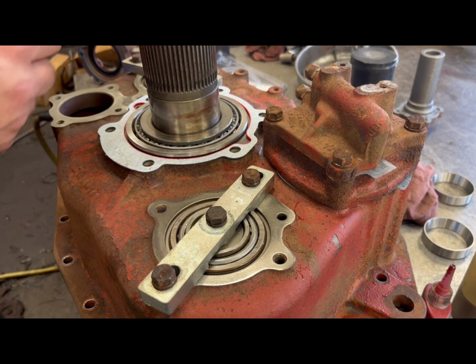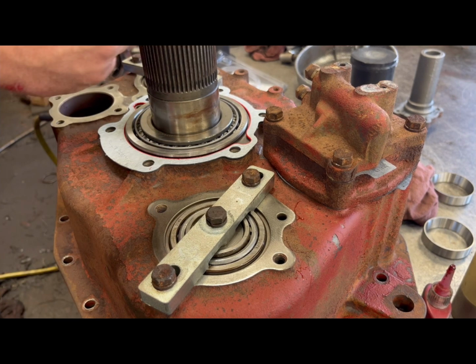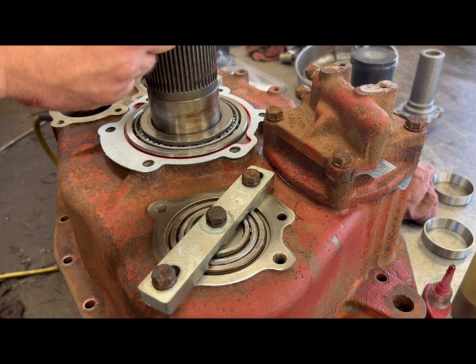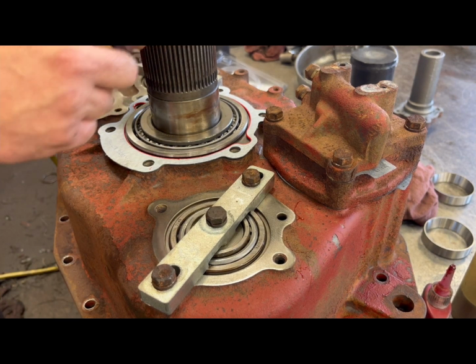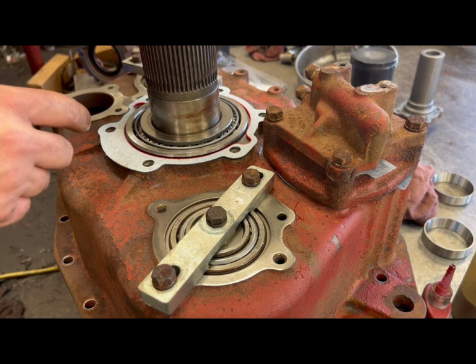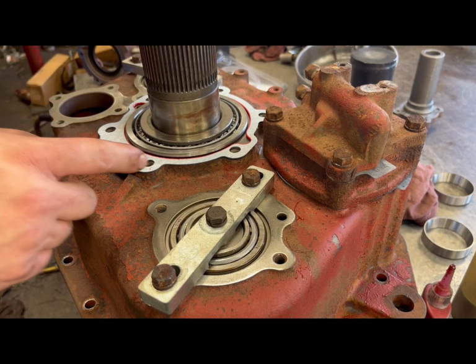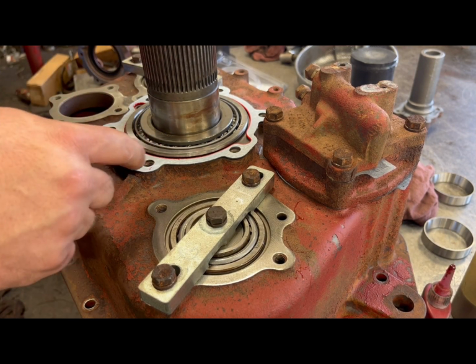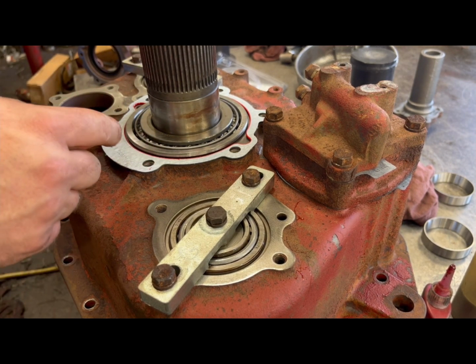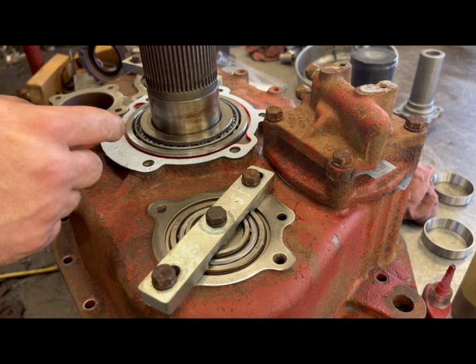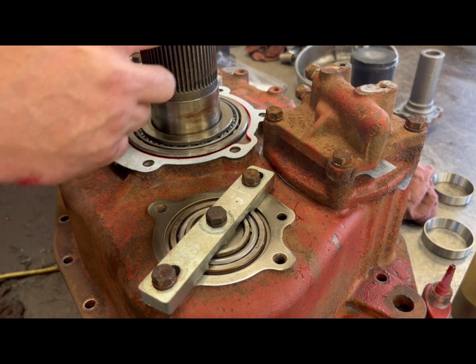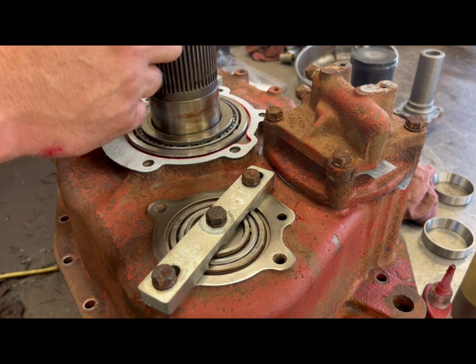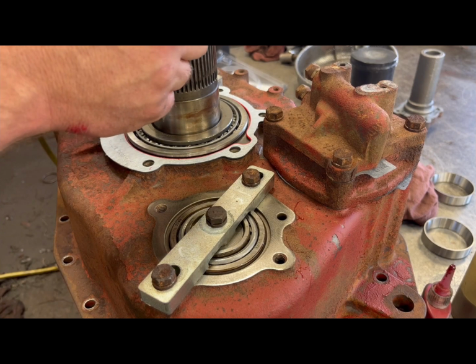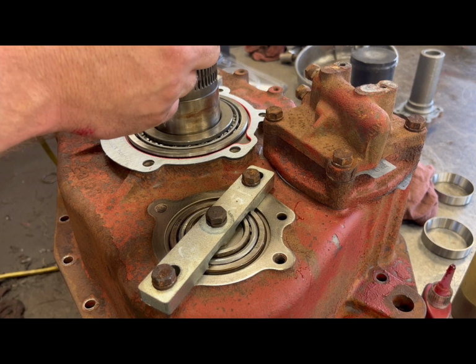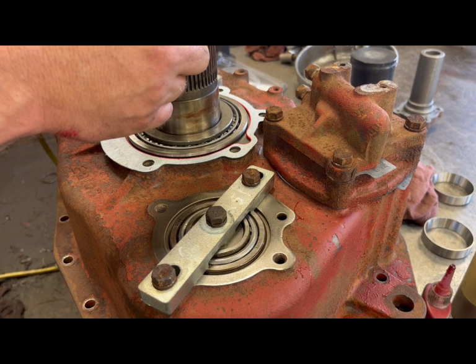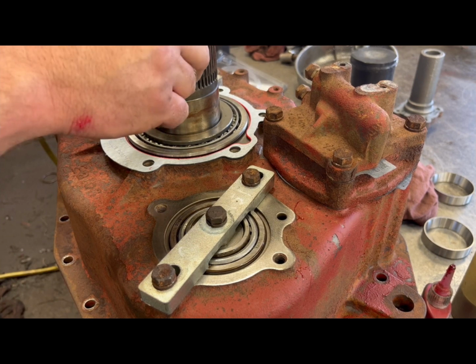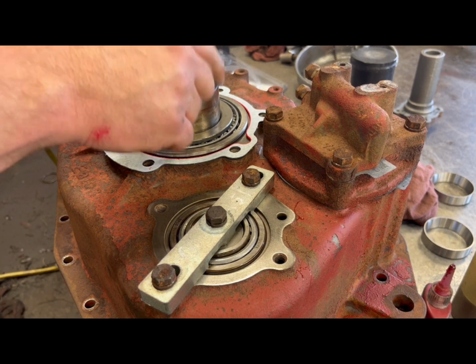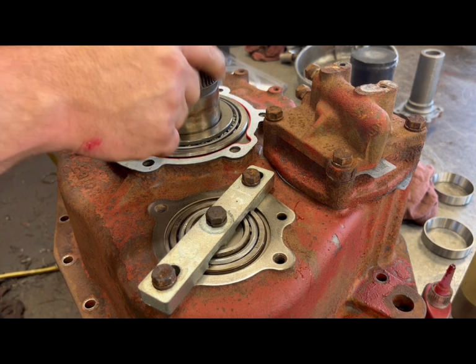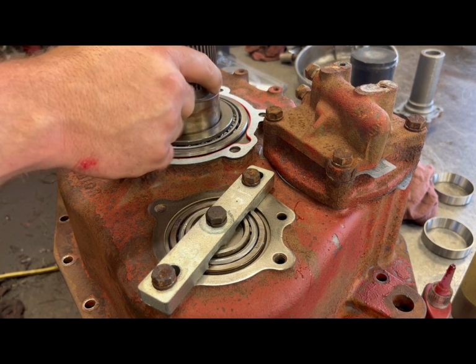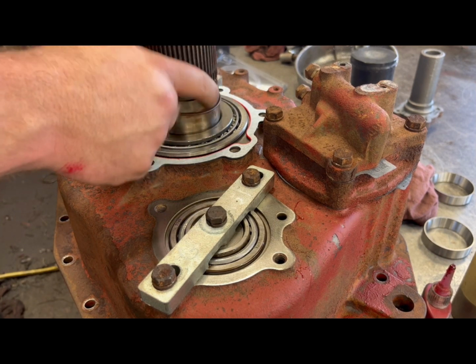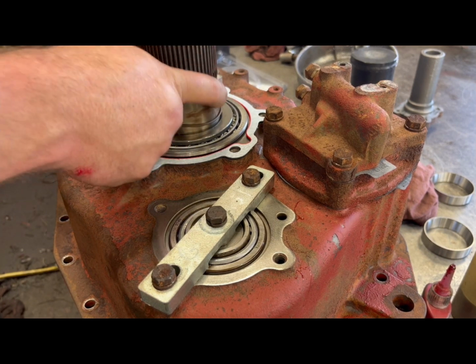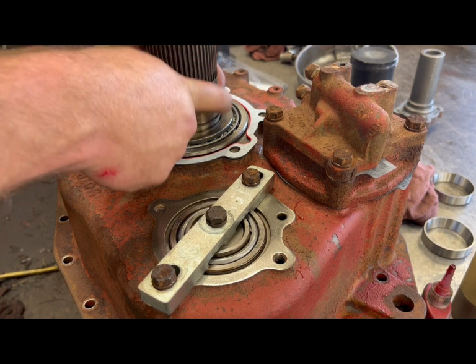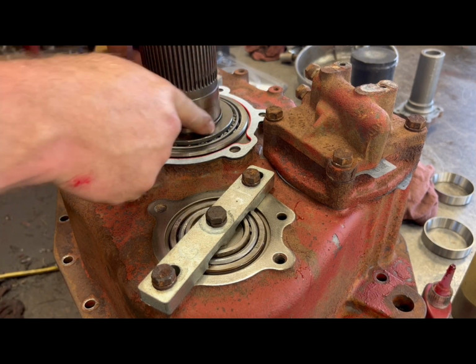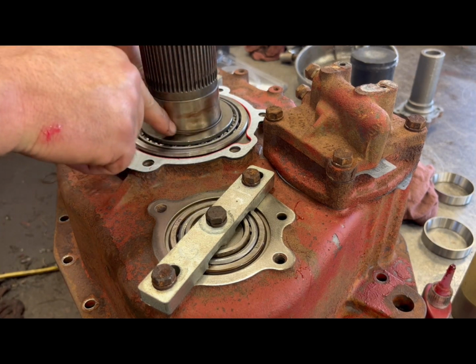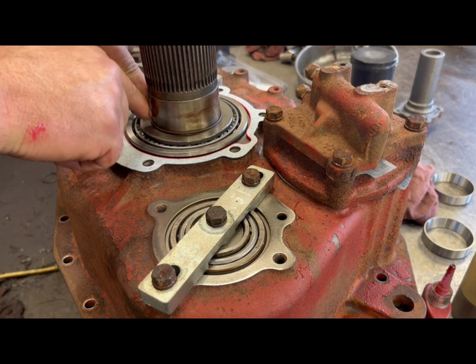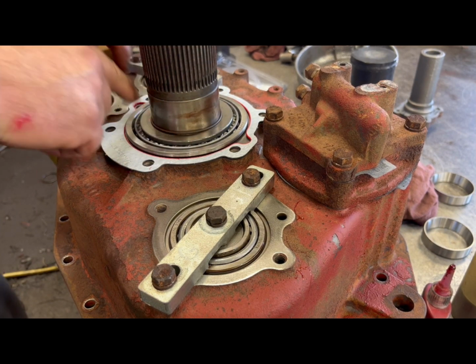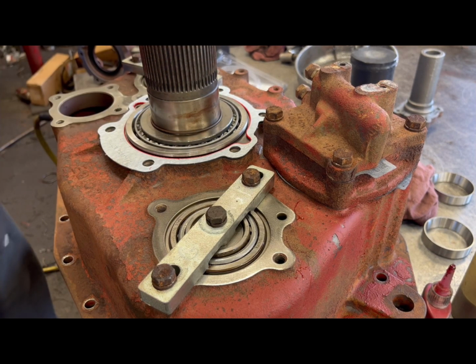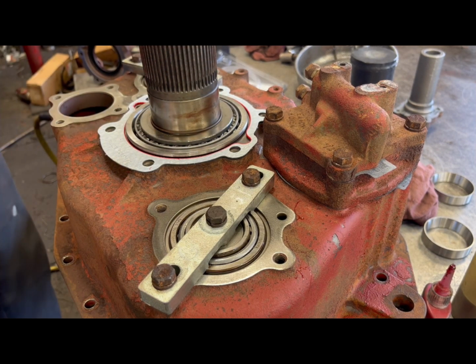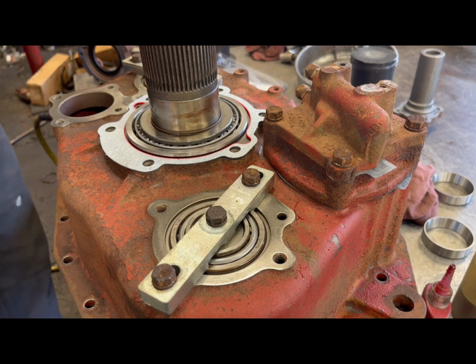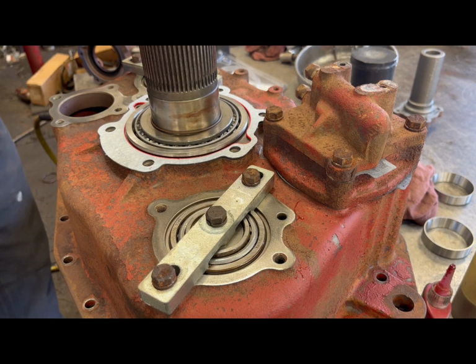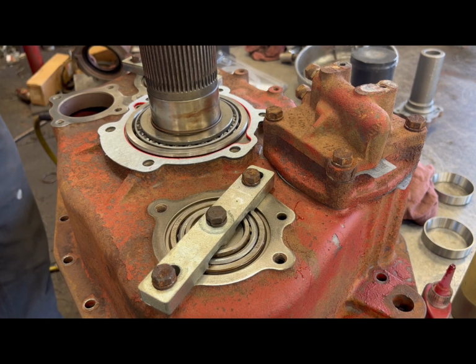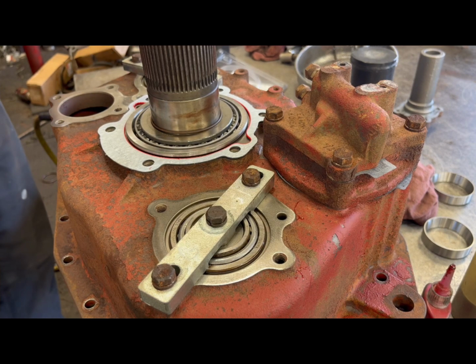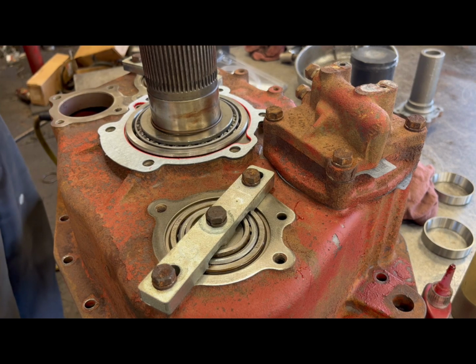Make sure that you put the correct gasket on. I know I need a thick gasket, not a thin one on mine. These housings change.